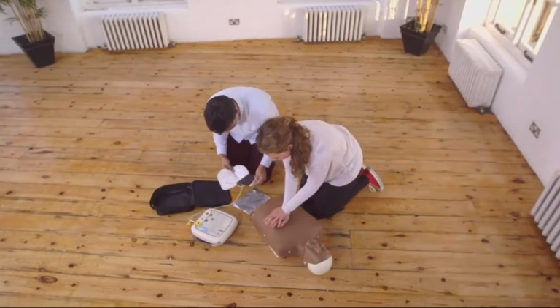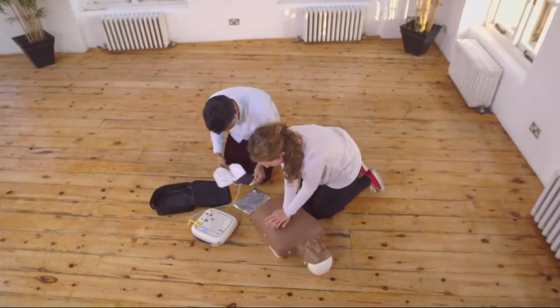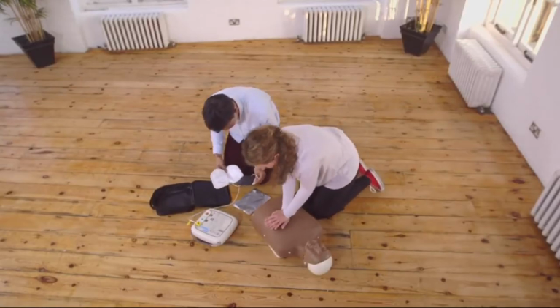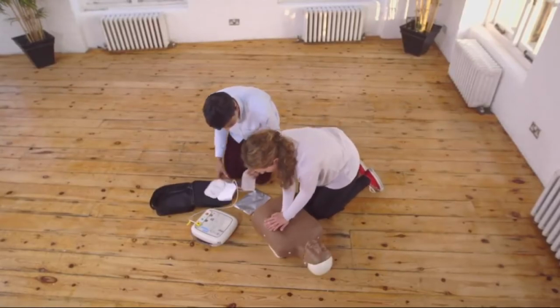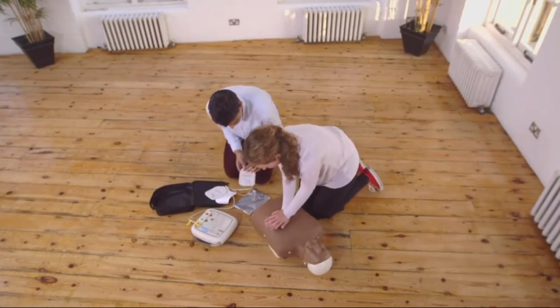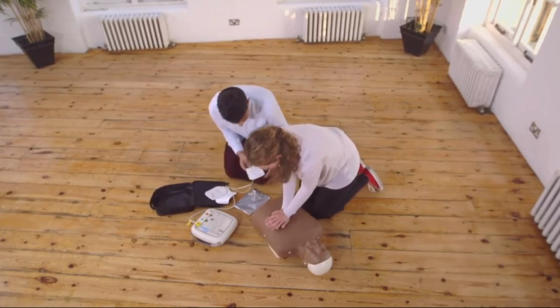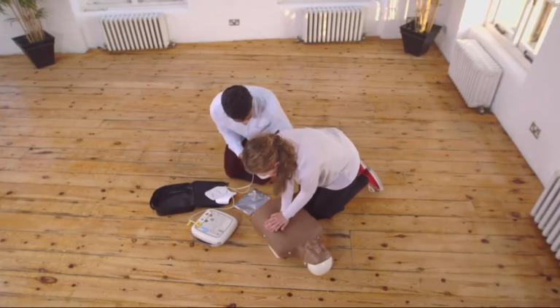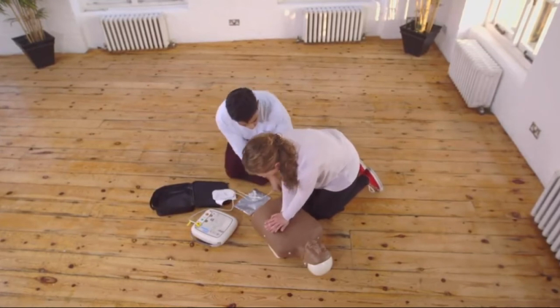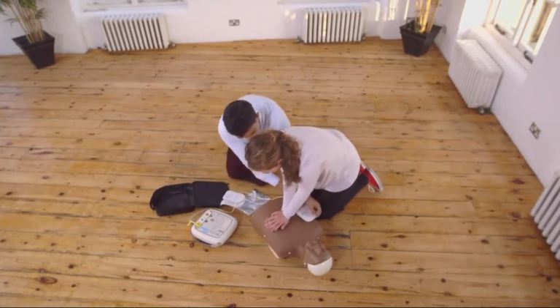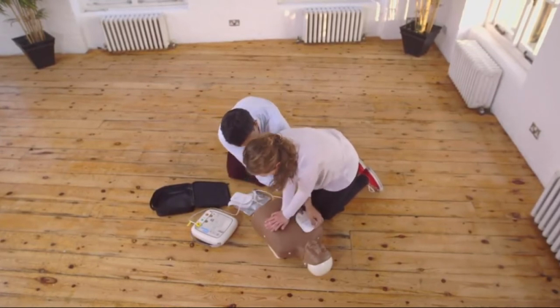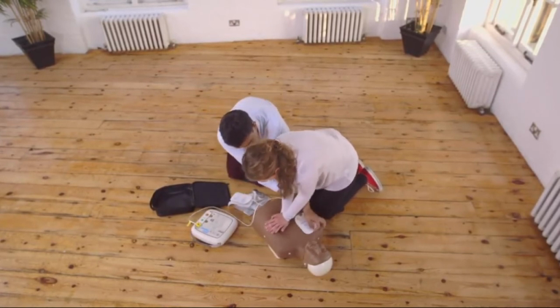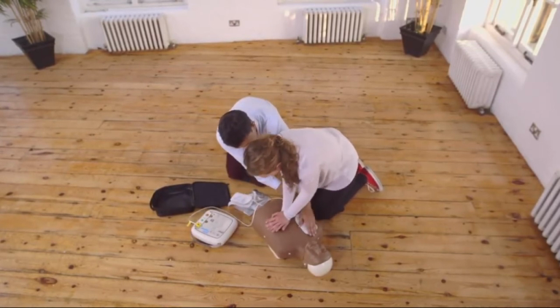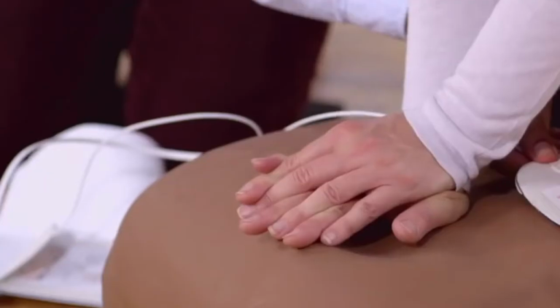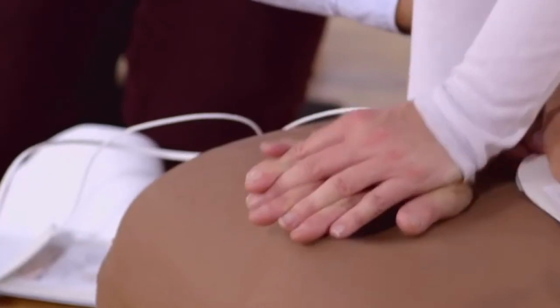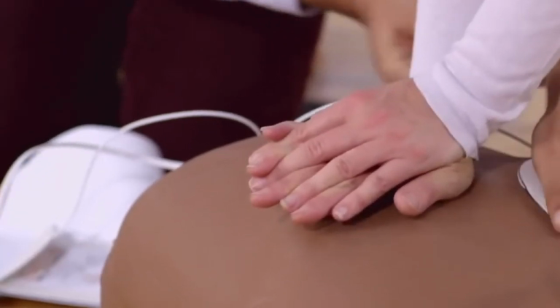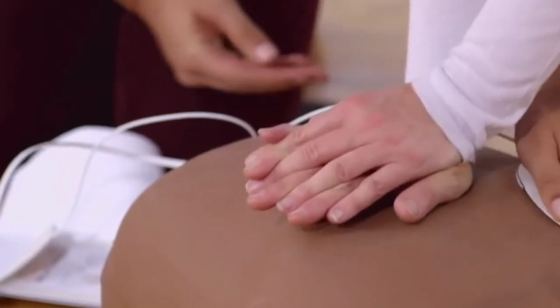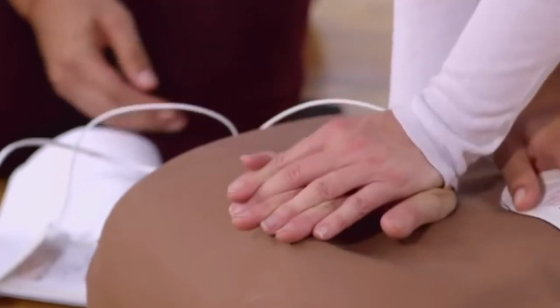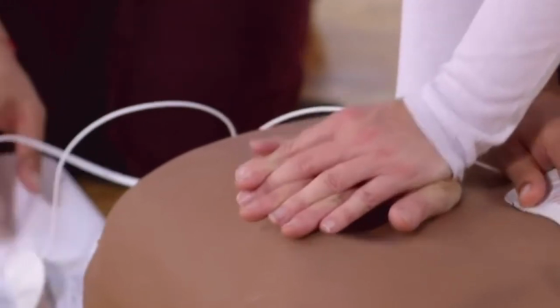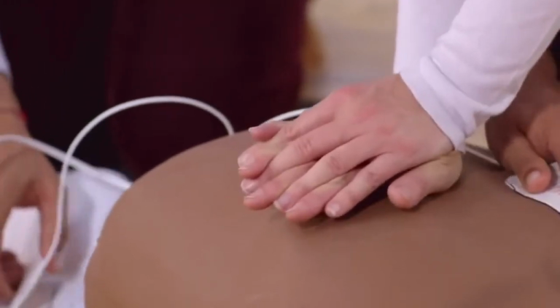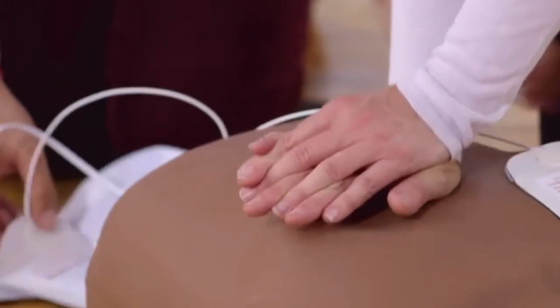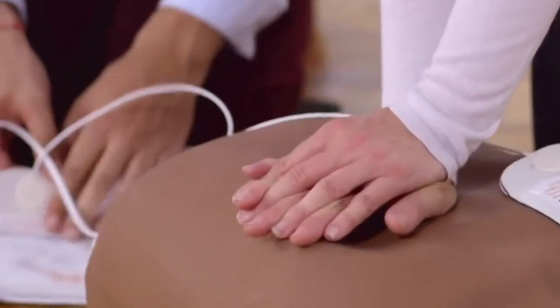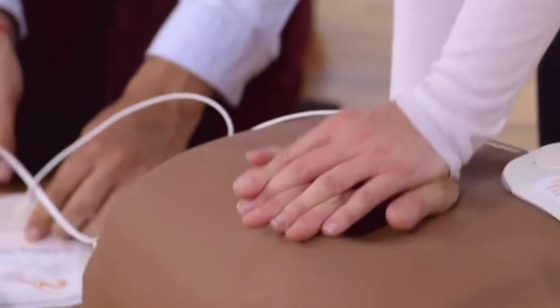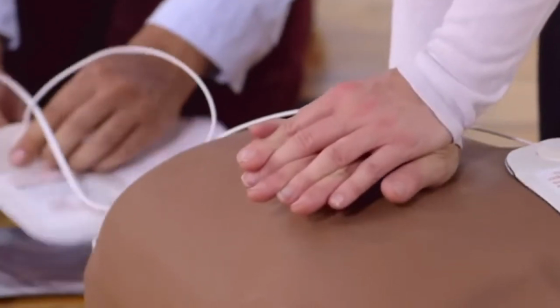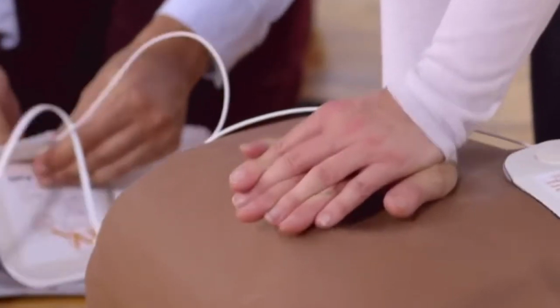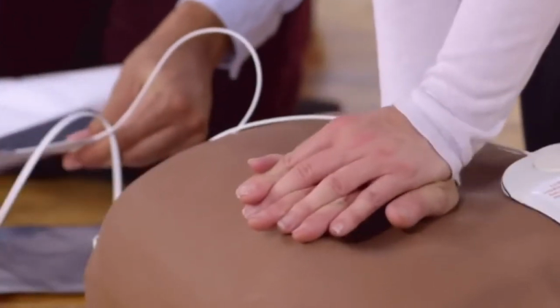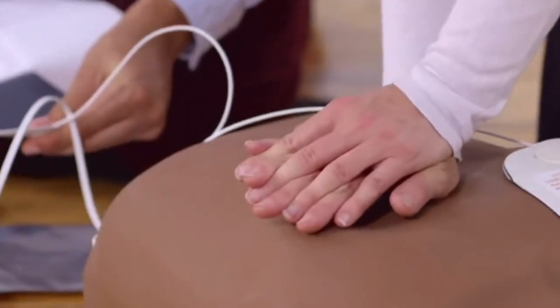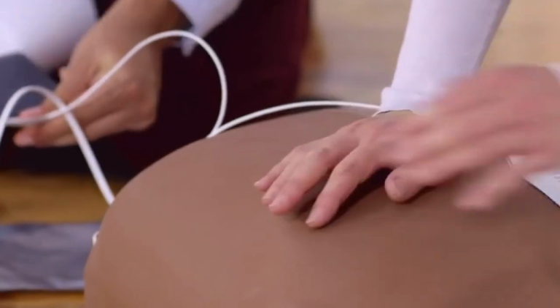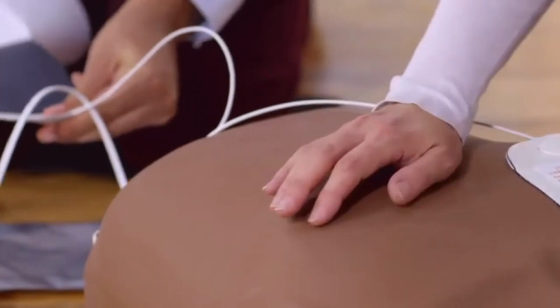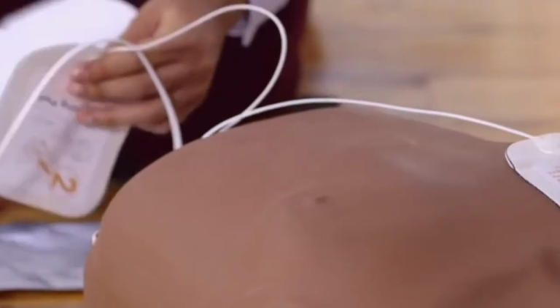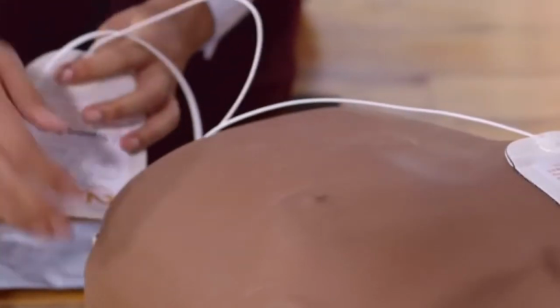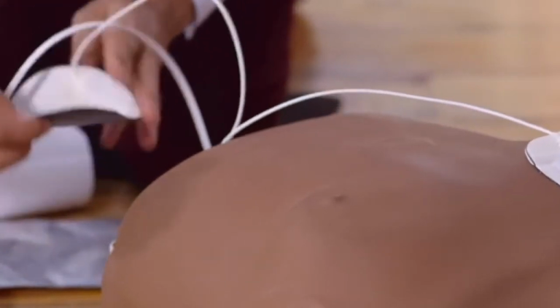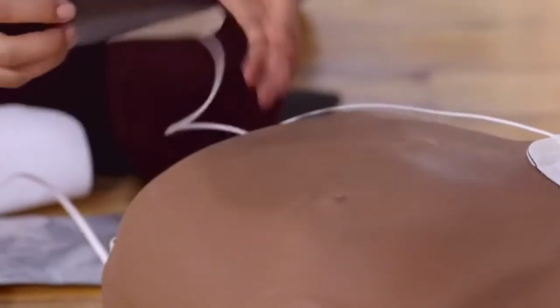Peel off the pad labelled 1 and stick to the bare skin of the patient, exactly as shown in the picture. Peel off the pad labelled 2 and stick to the bare skin of the patient, exactly as shown in the picture.